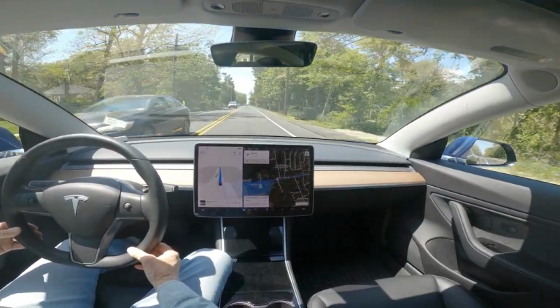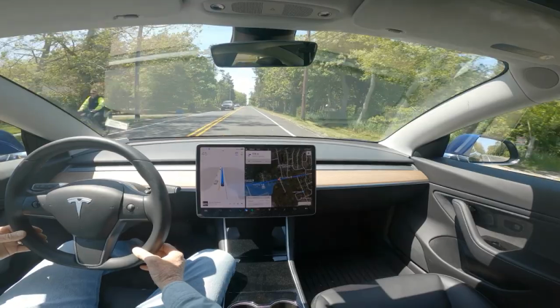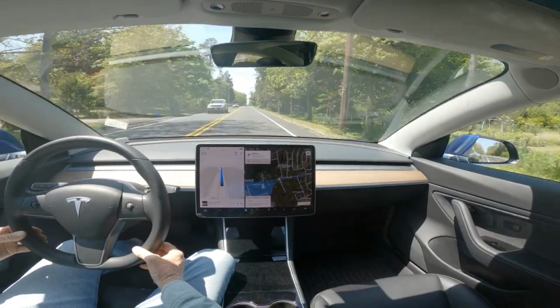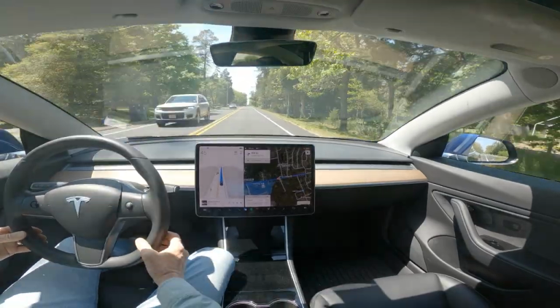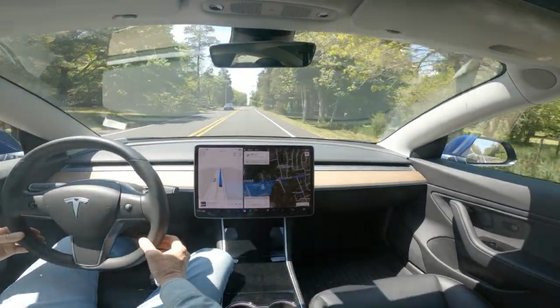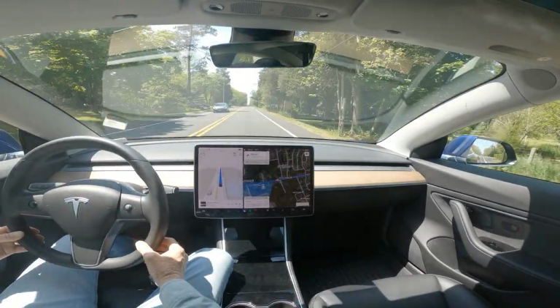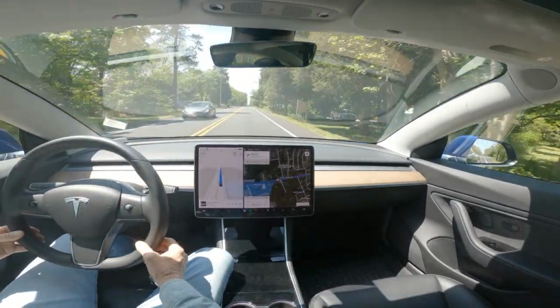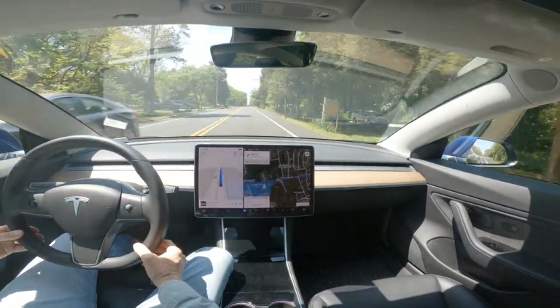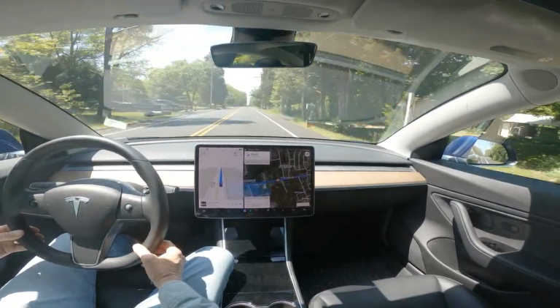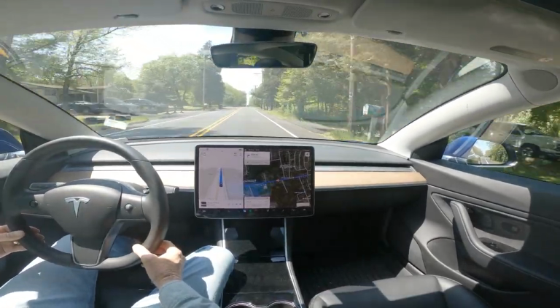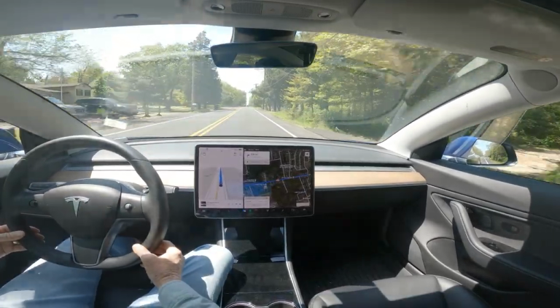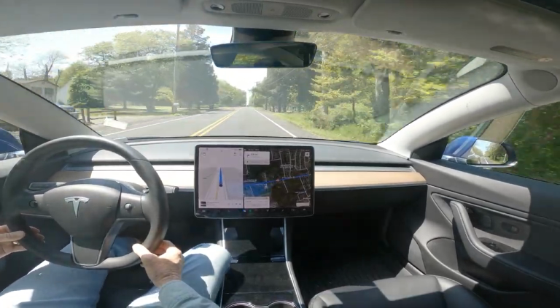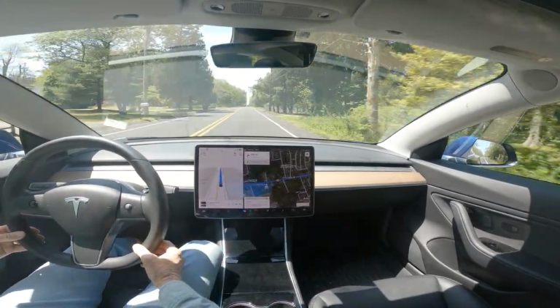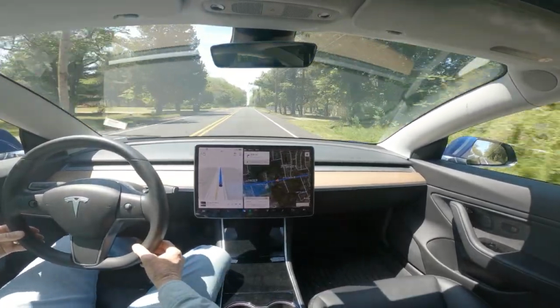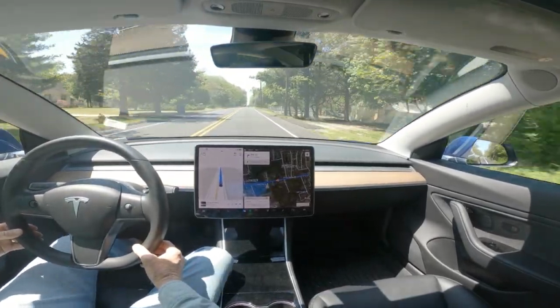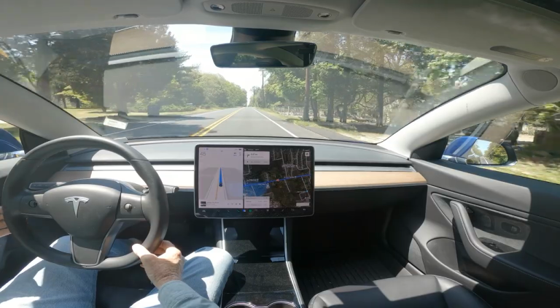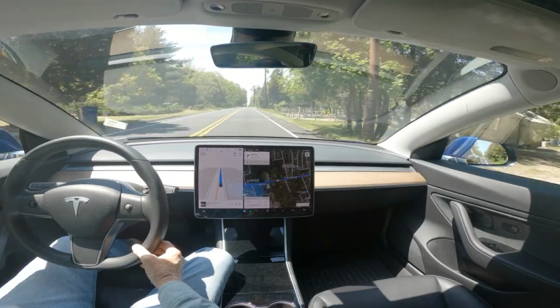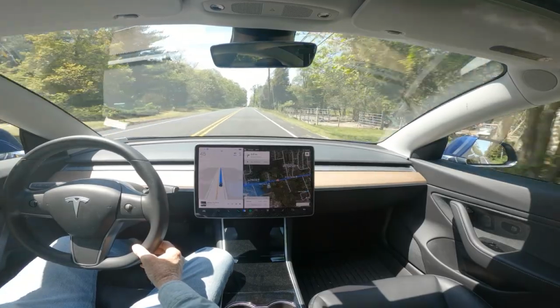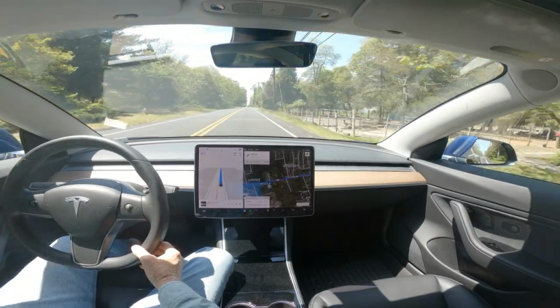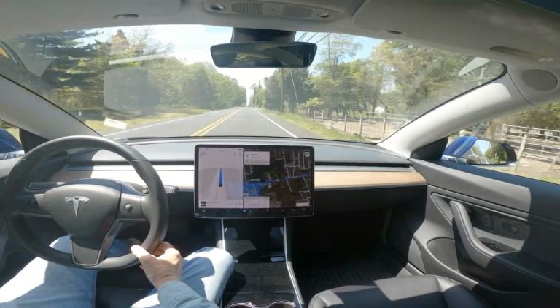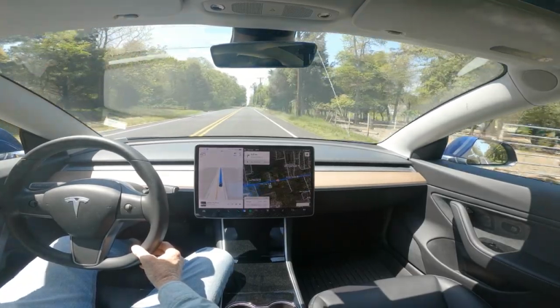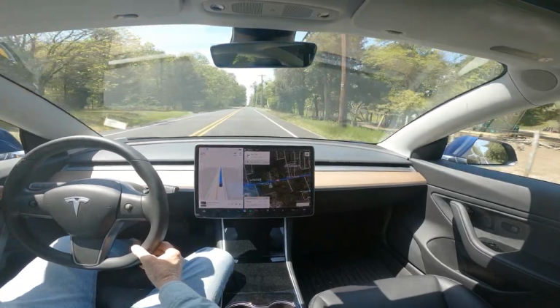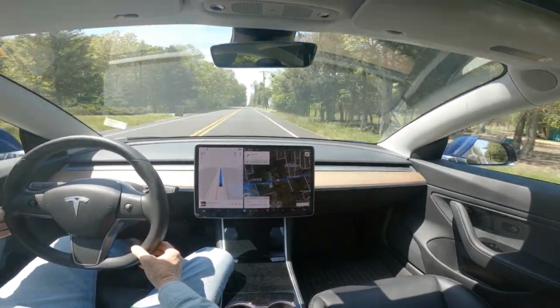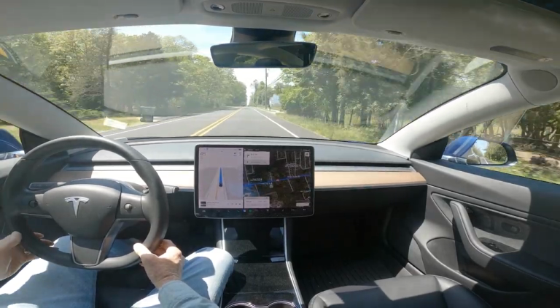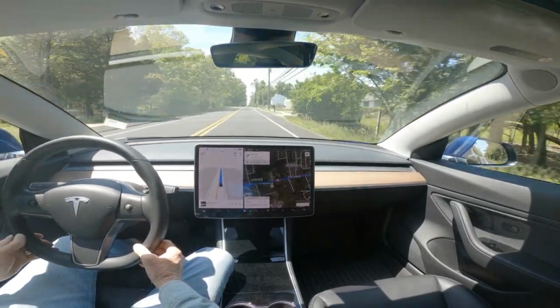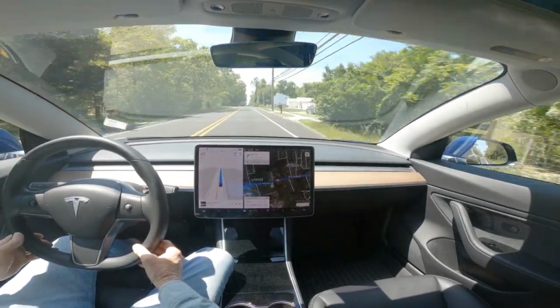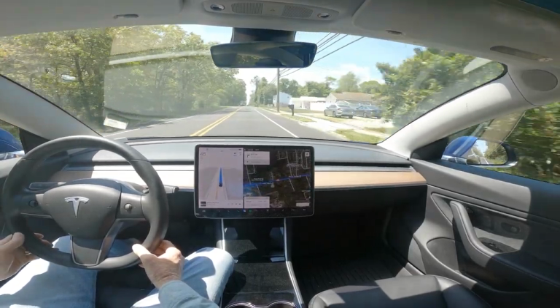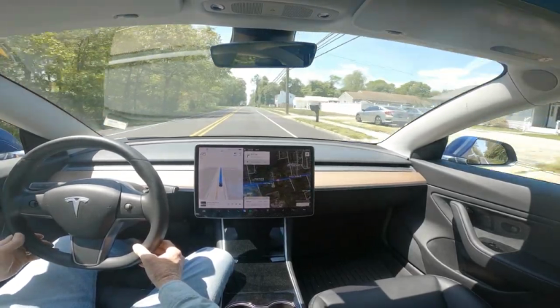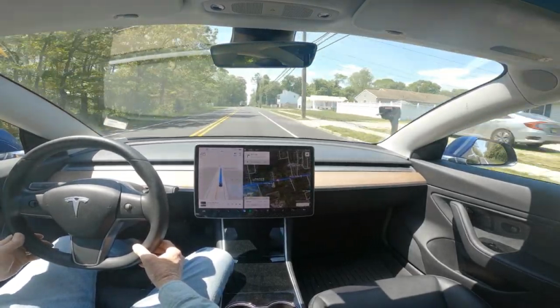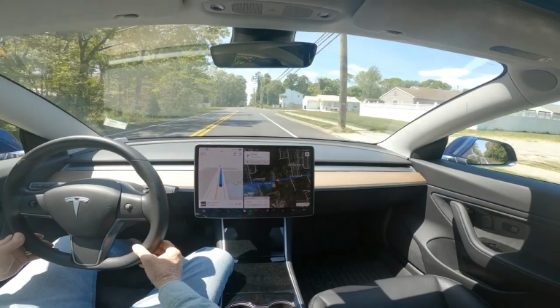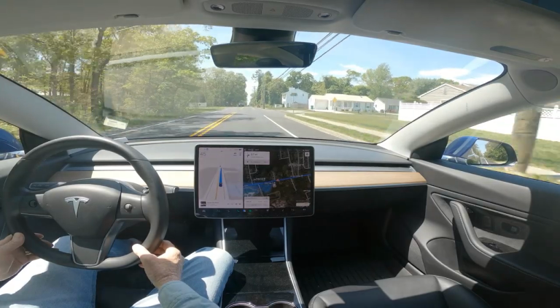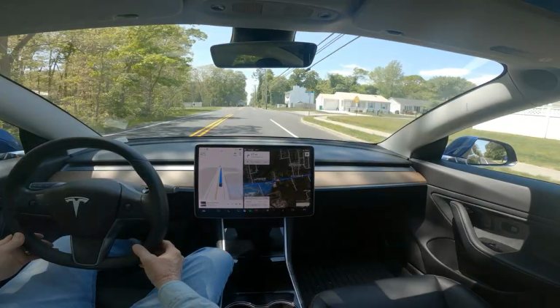Now I would have moved over as a human, because that car had moved over and was on the yellow line. And it did not.